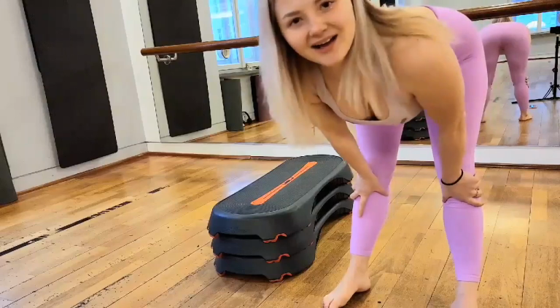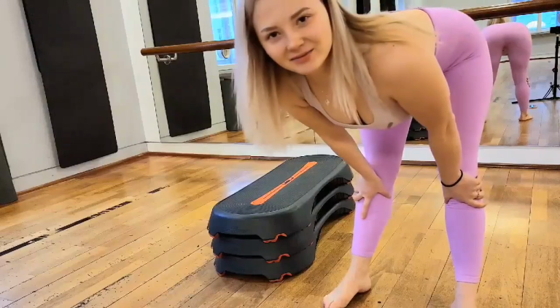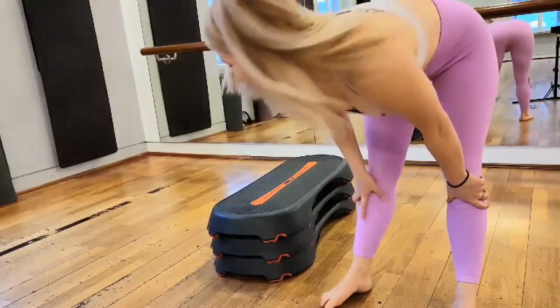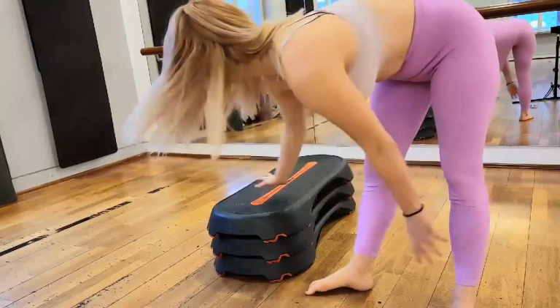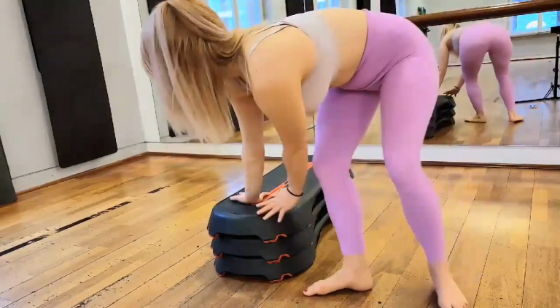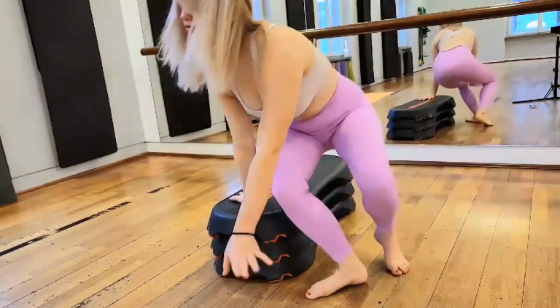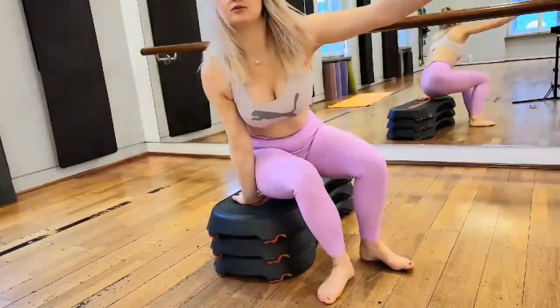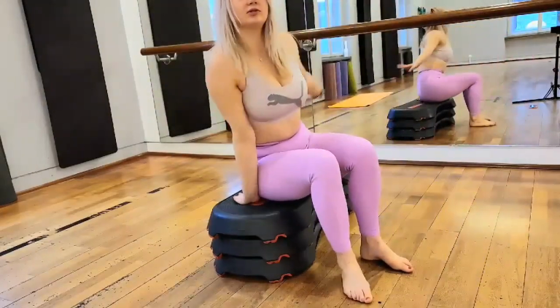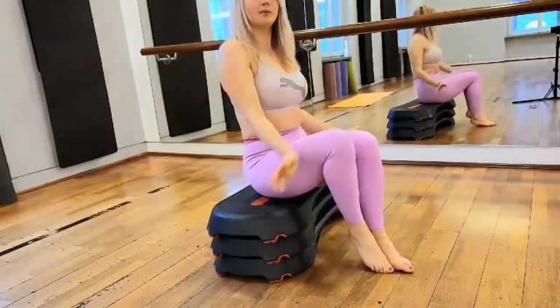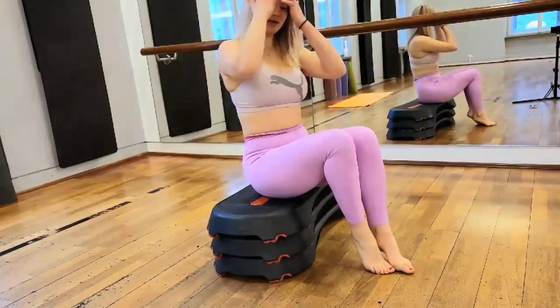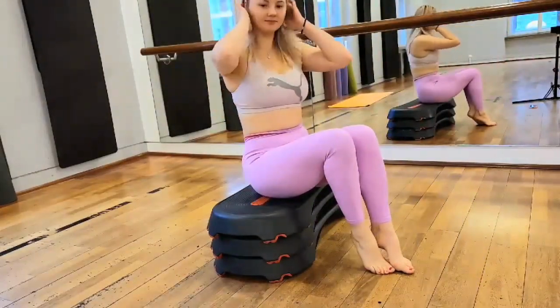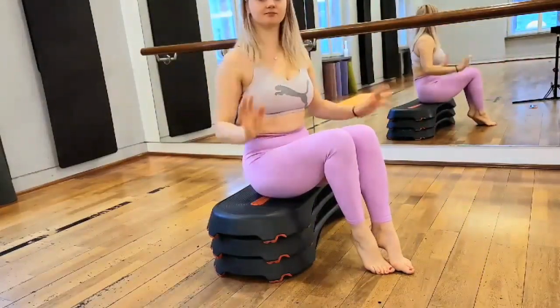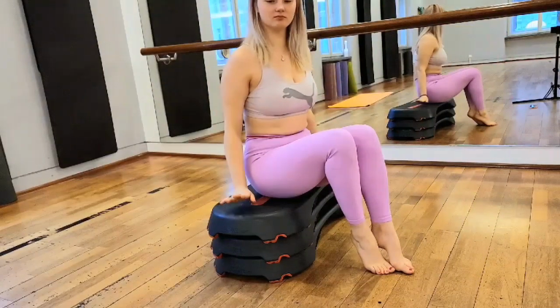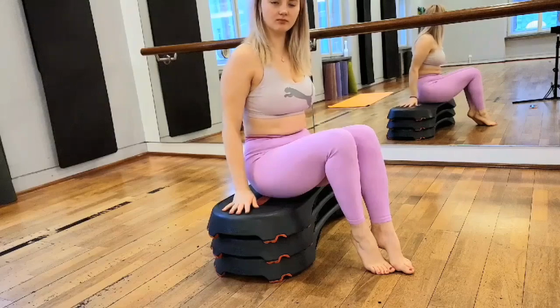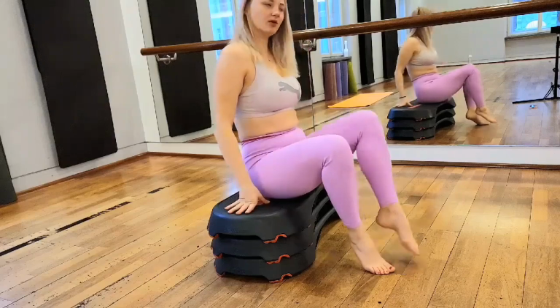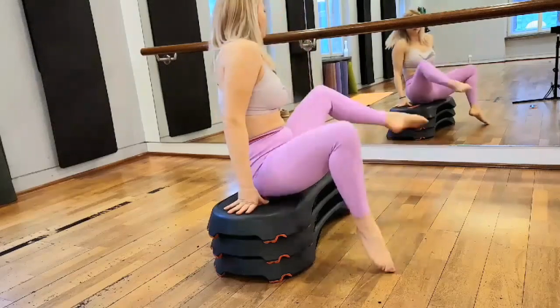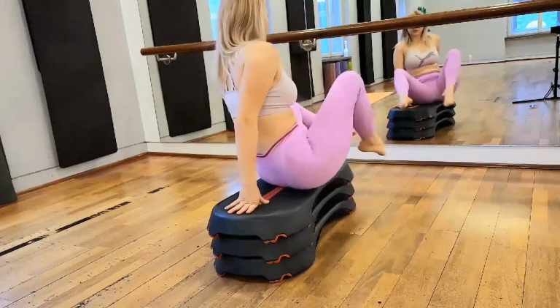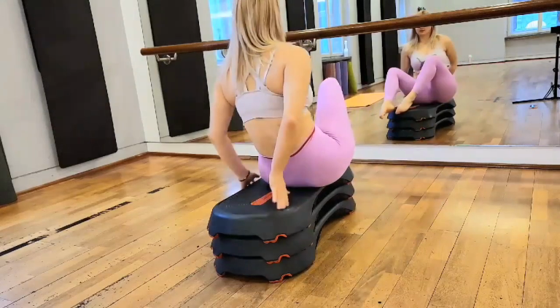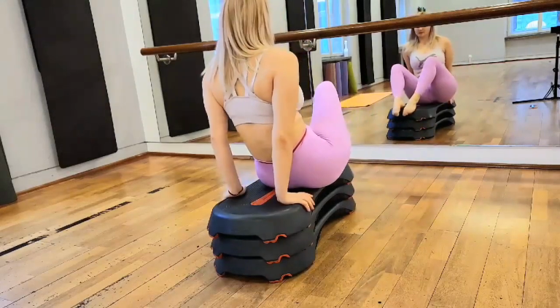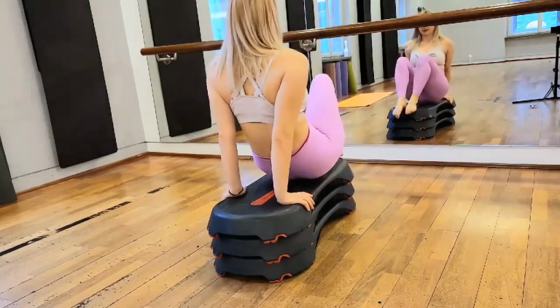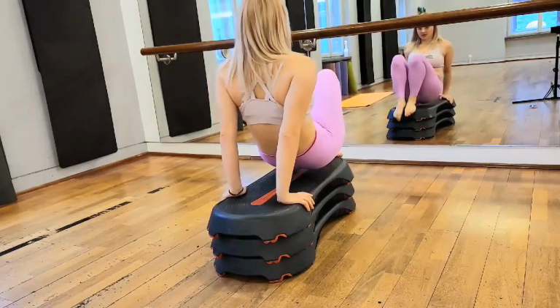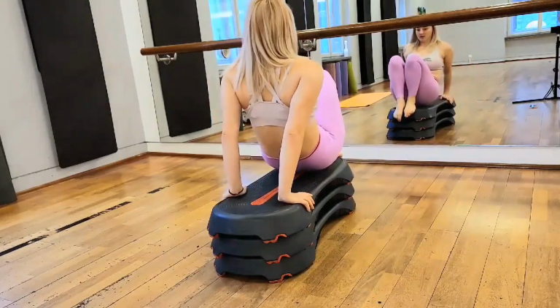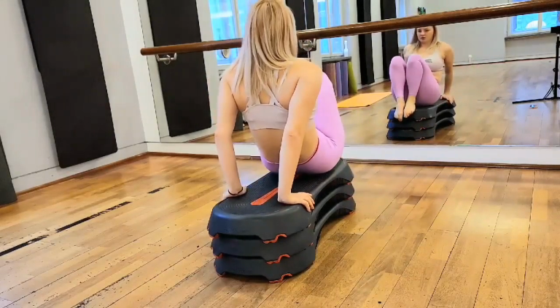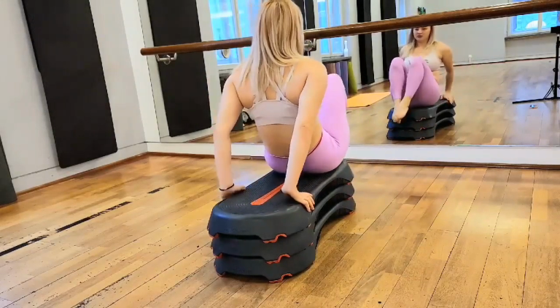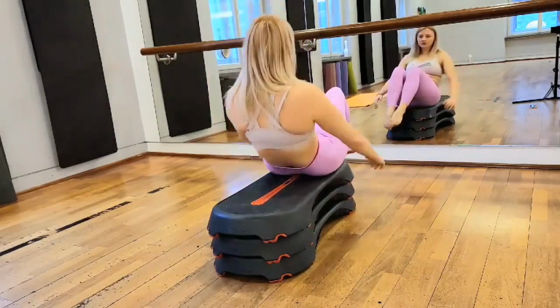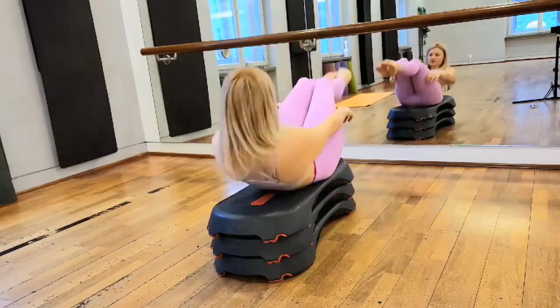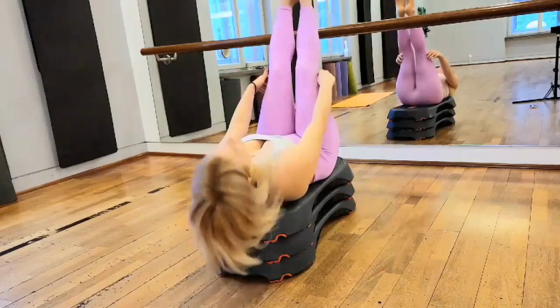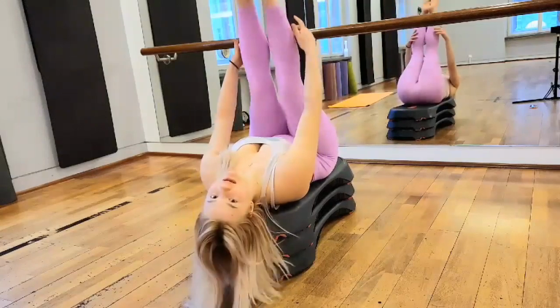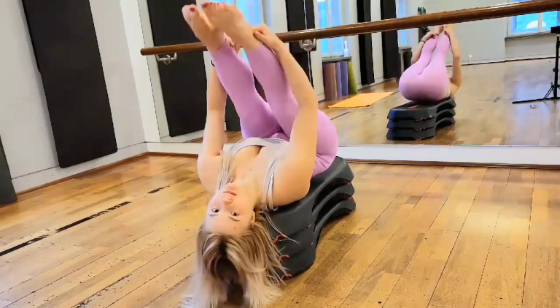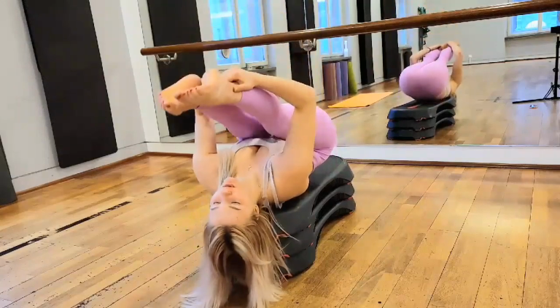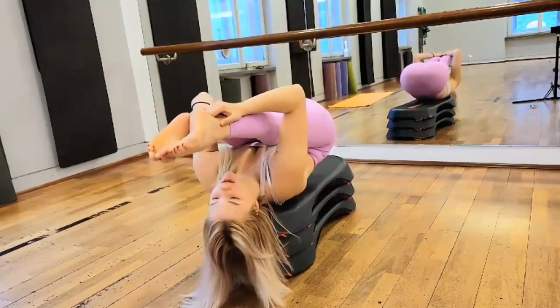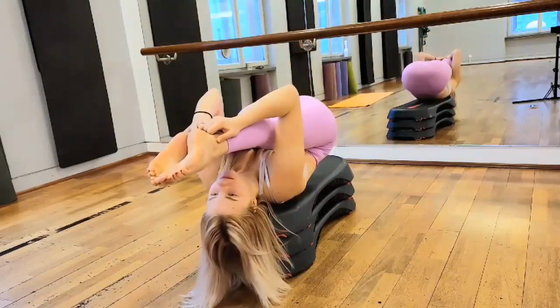Hello my friends. Today we are doing a bike. This is the horse. You go down and move on yourself.